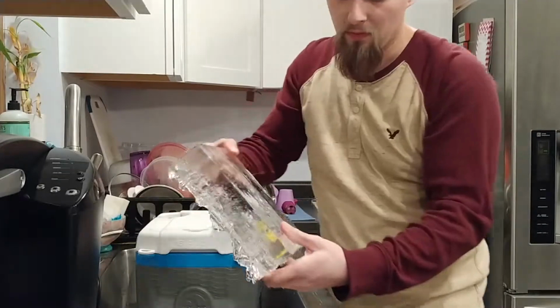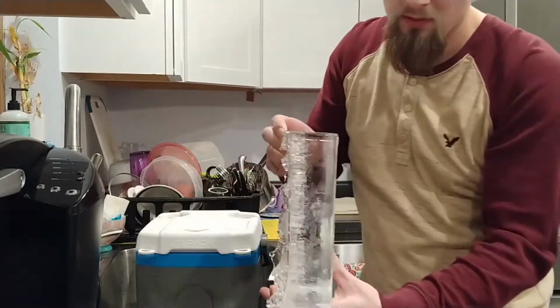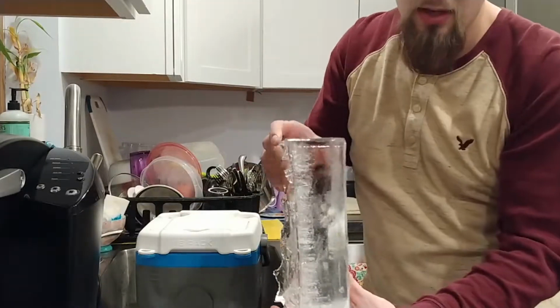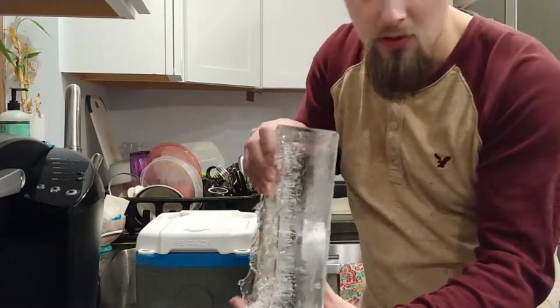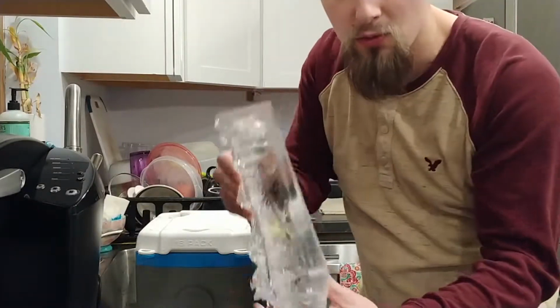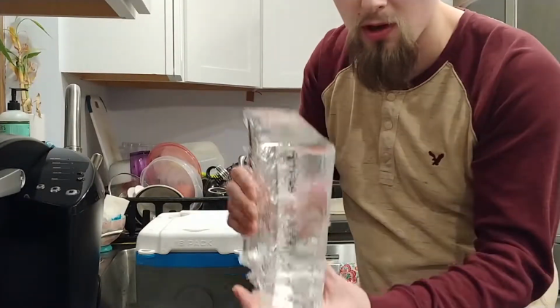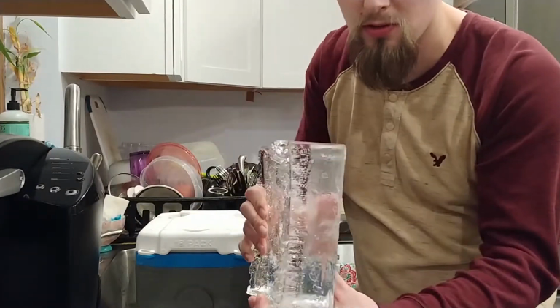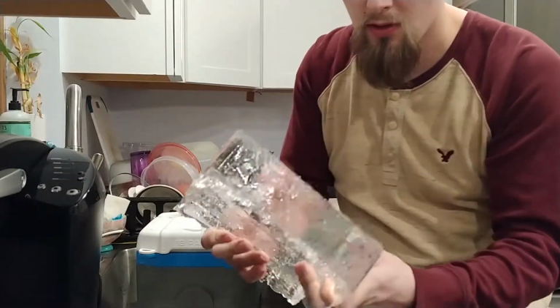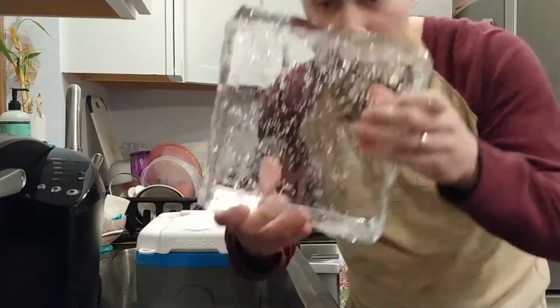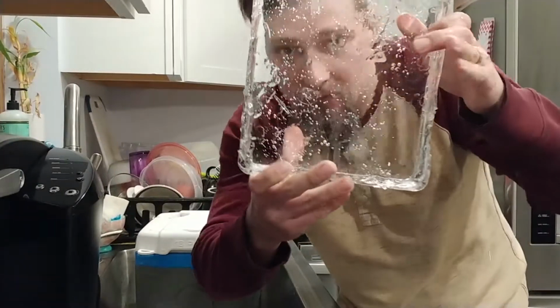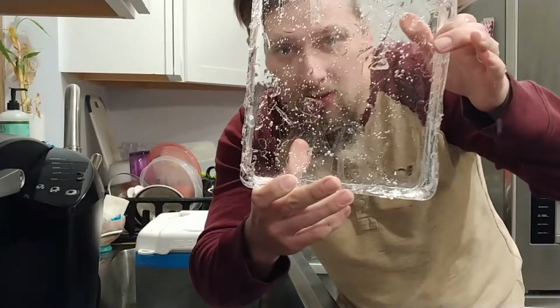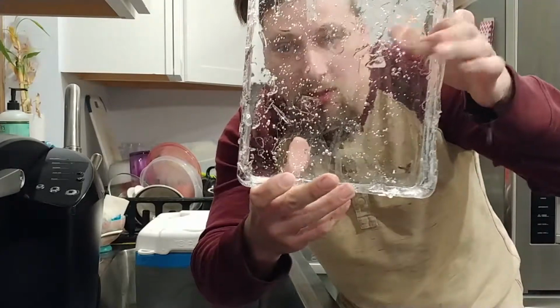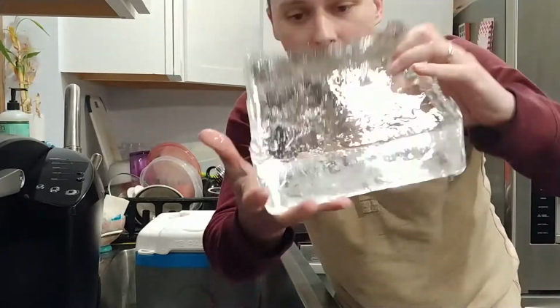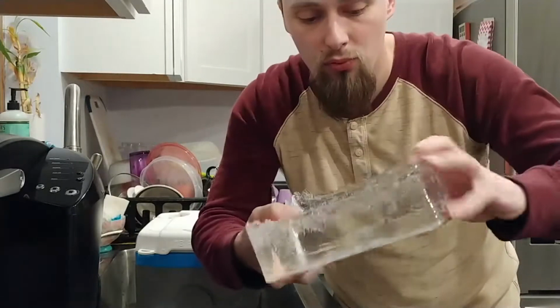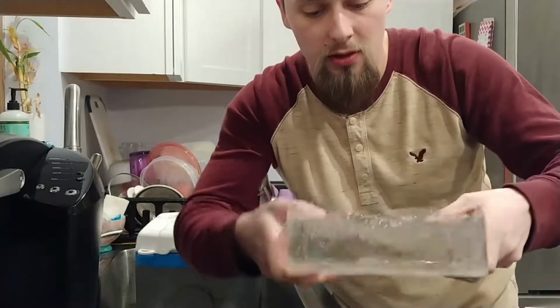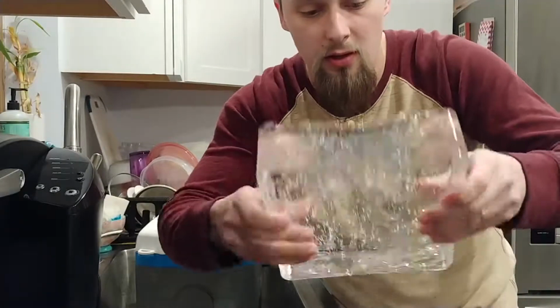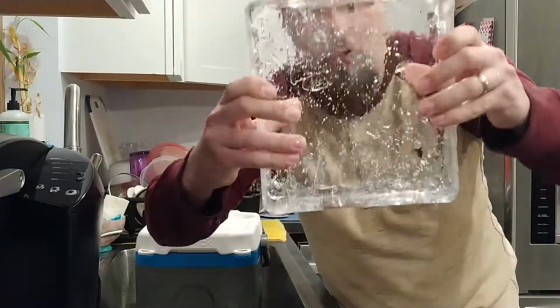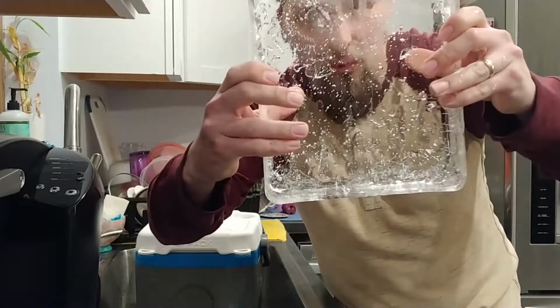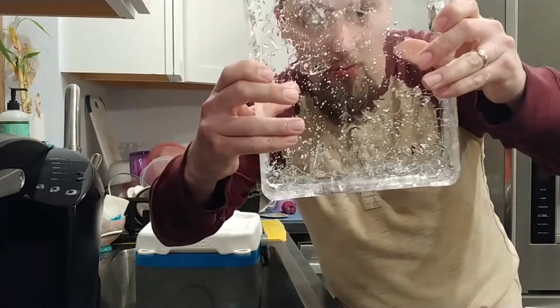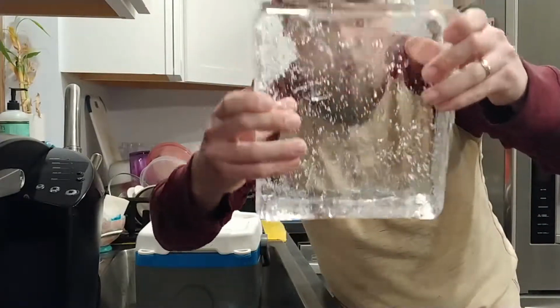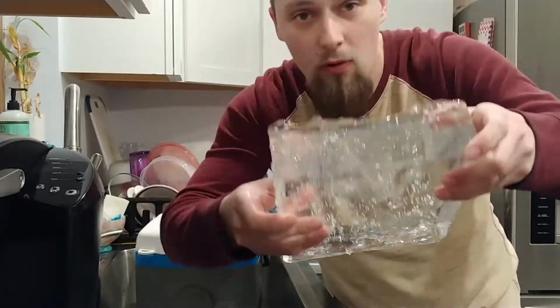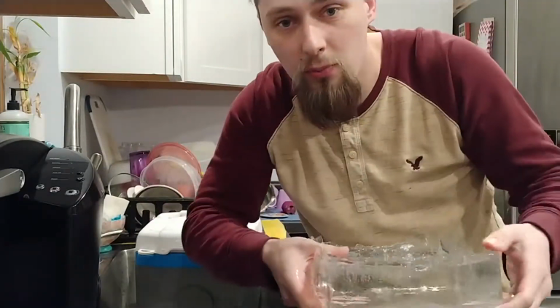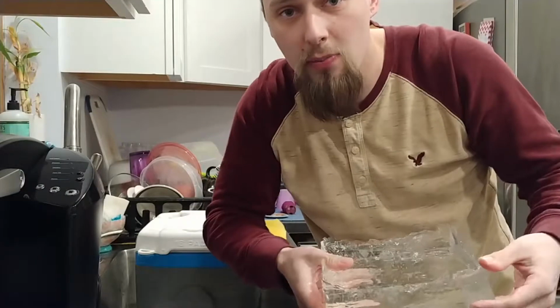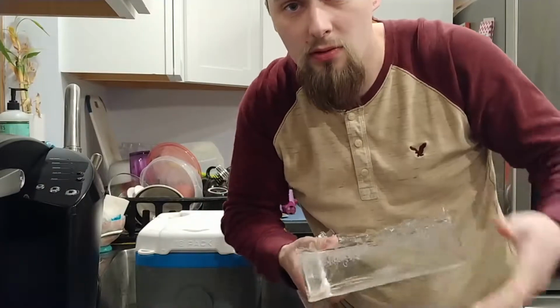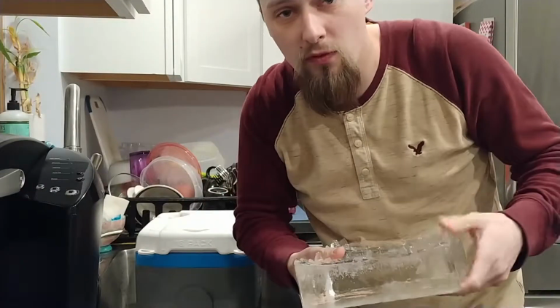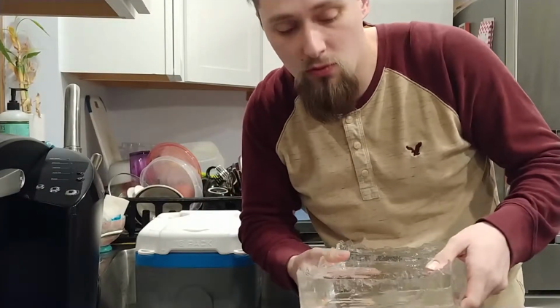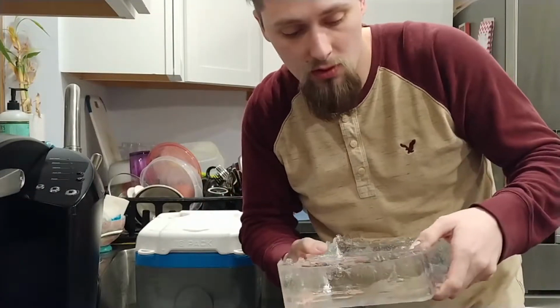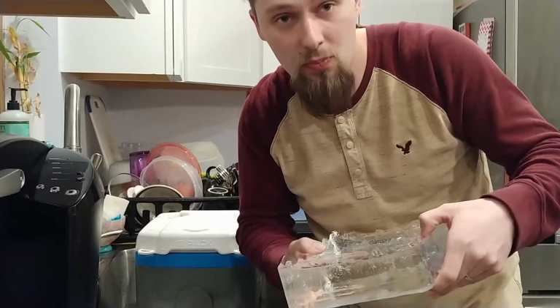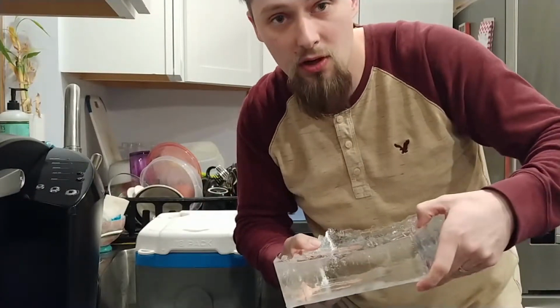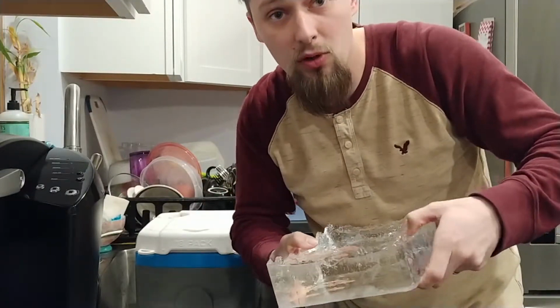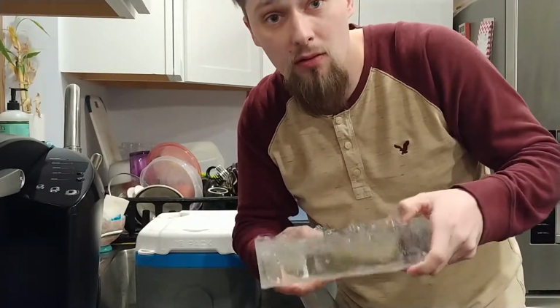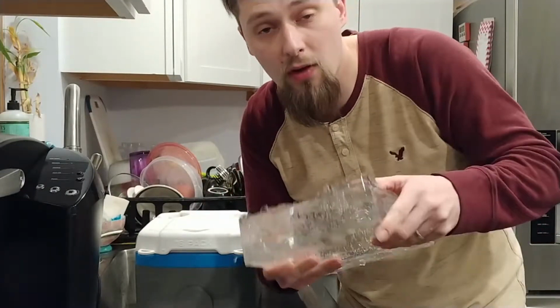That's kind of what we got after 24 hours, and as you can see, pretty clear. There's a couple of air bubbles in there, but overall I'm pretty happy. So let's move on to the shaping, cutting, and breaking of the block into cubes.